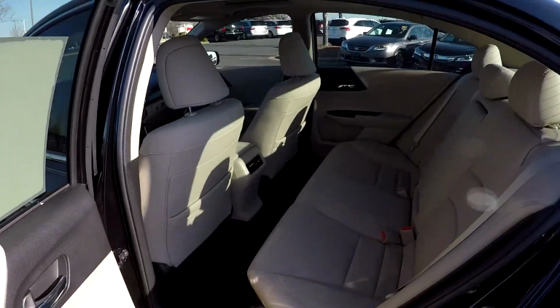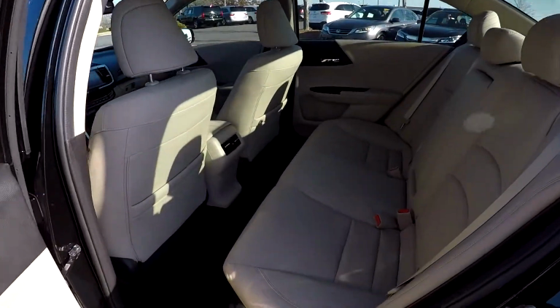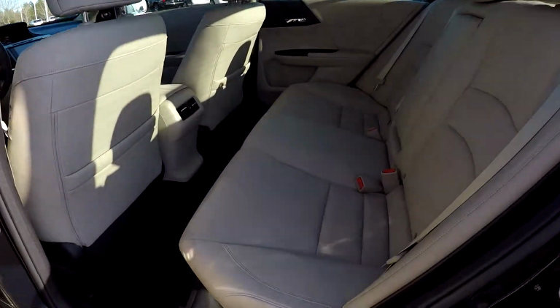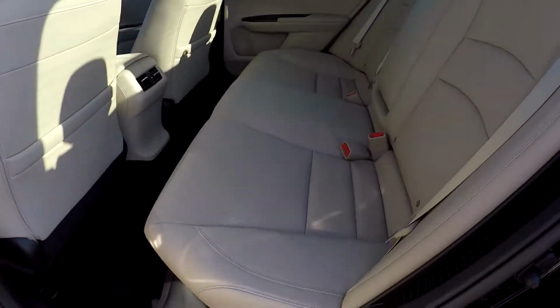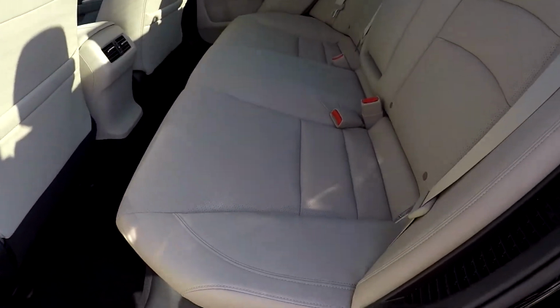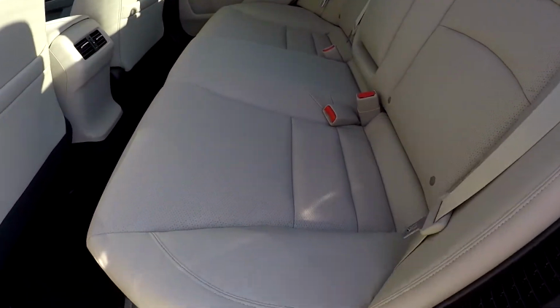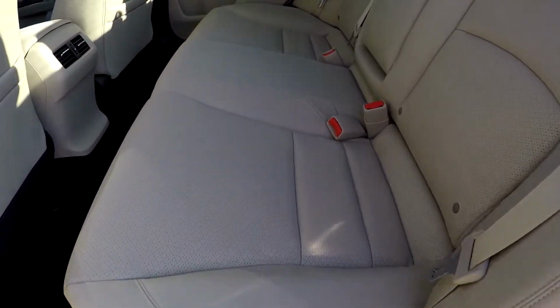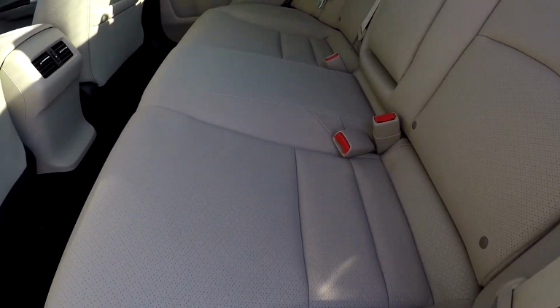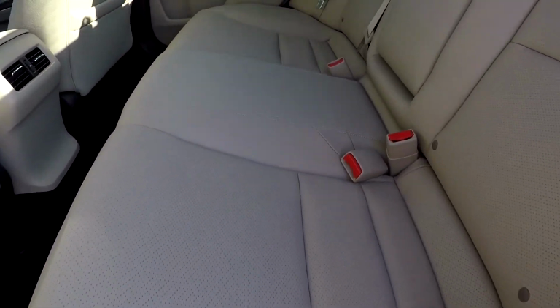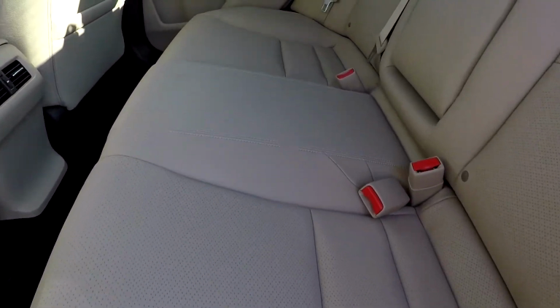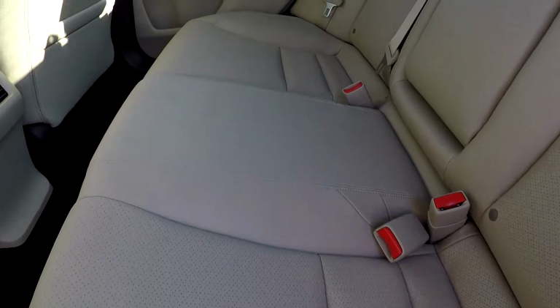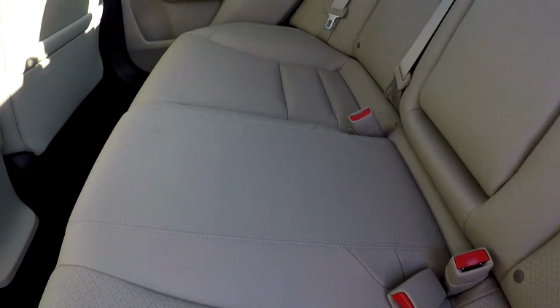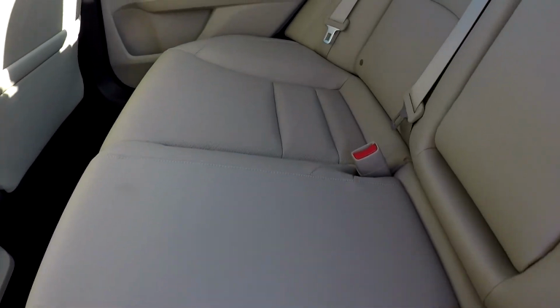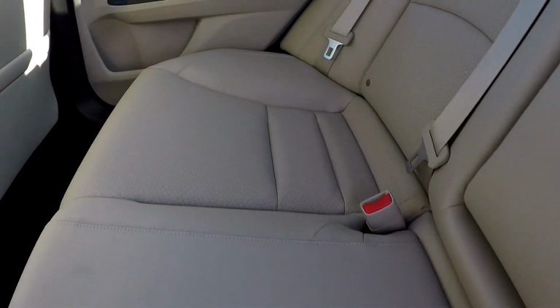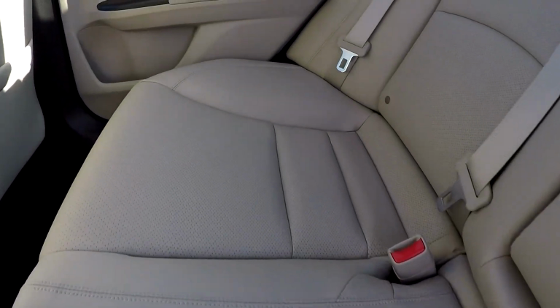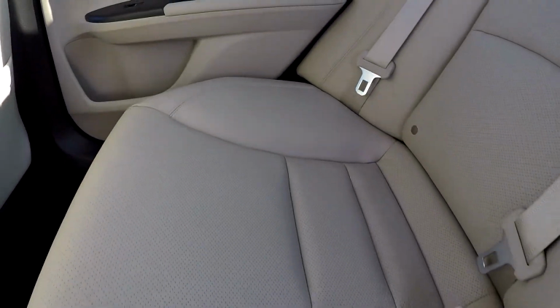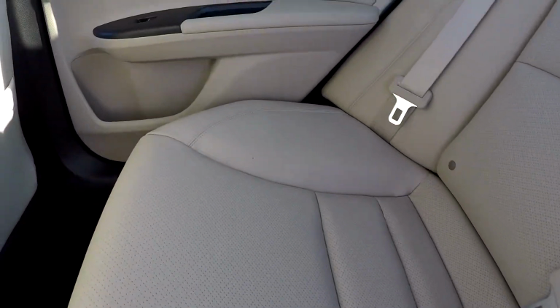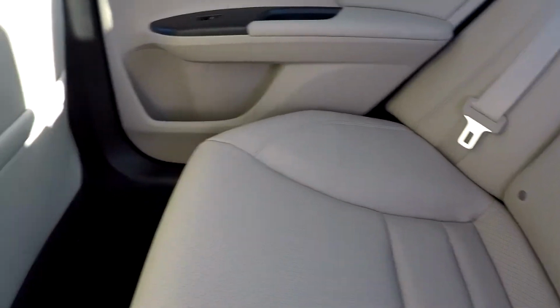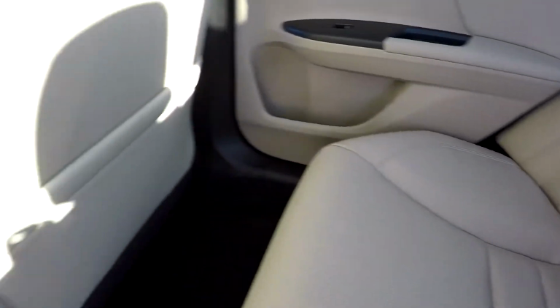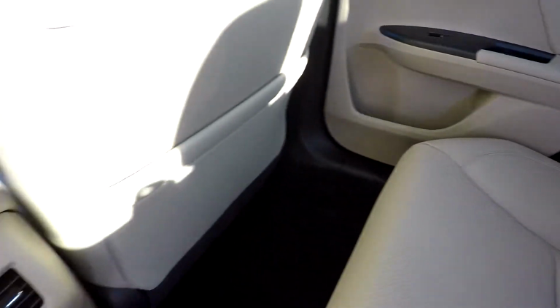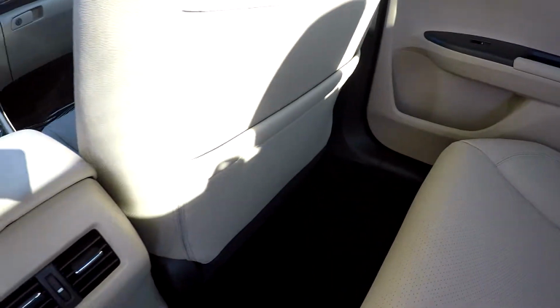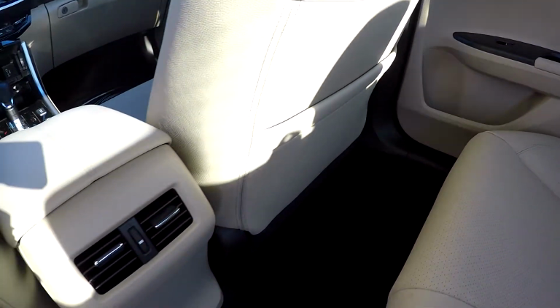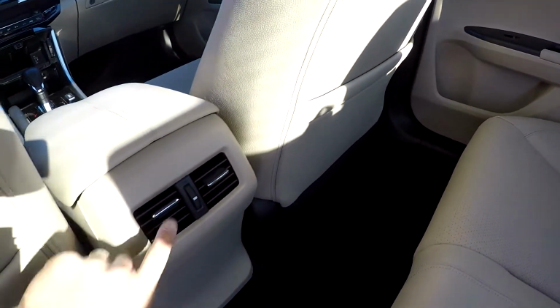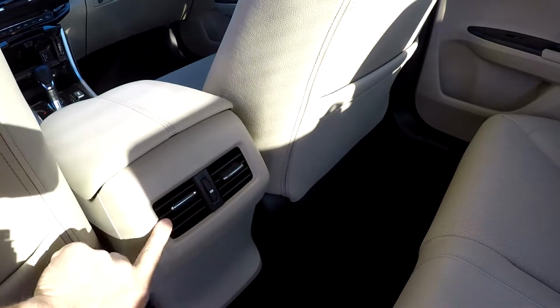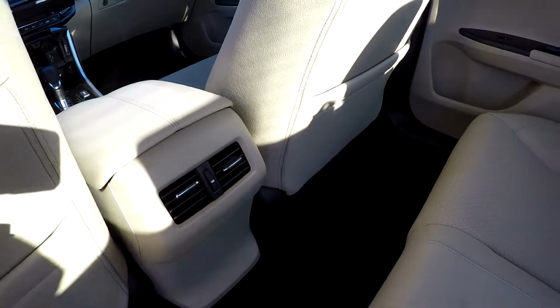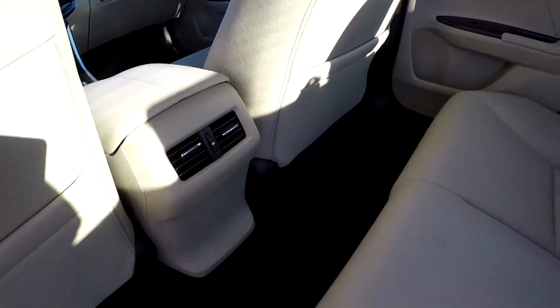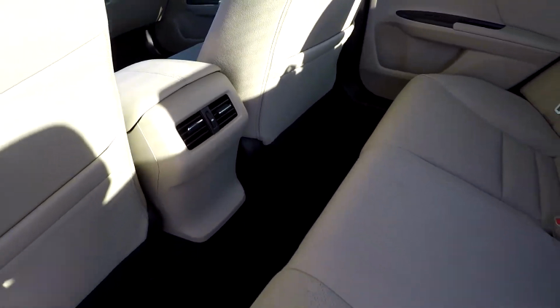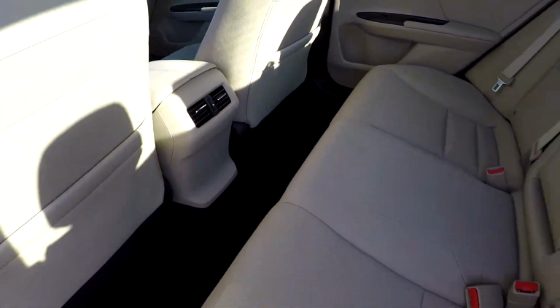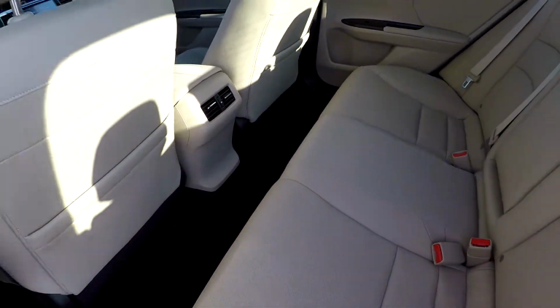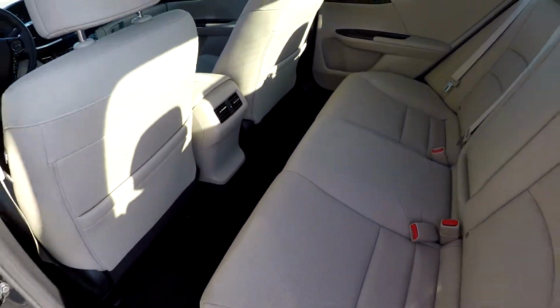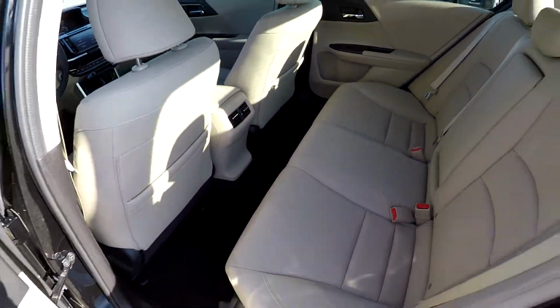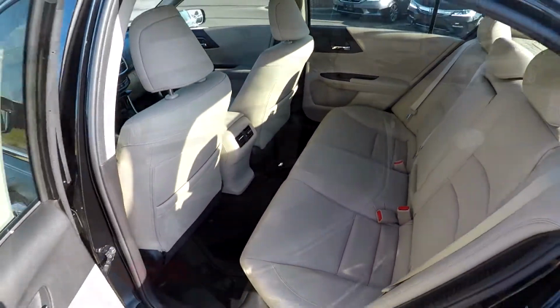Taking a look in the back seat now, we're going to do a slow pan over the seating surface, just looking for any damage, any rips or tears. Everything back here is in great shape, flooring as well. You've also got rear air as an added option for your back seat passengers.